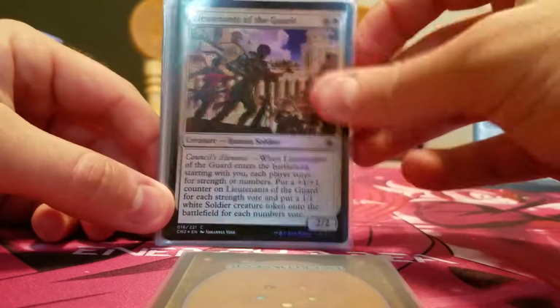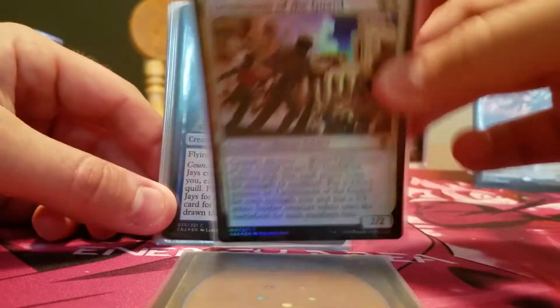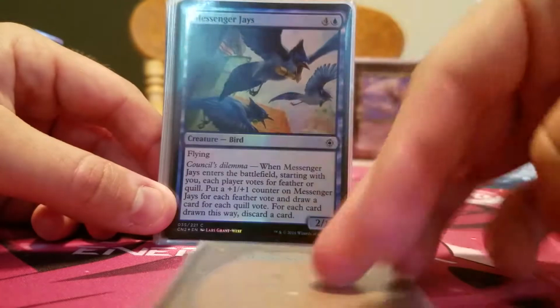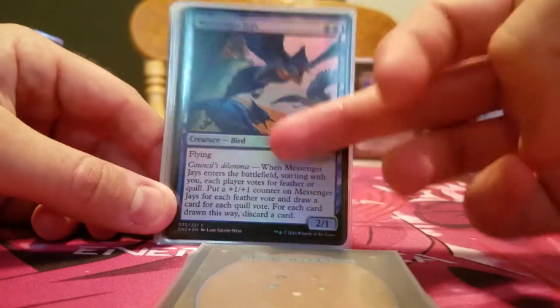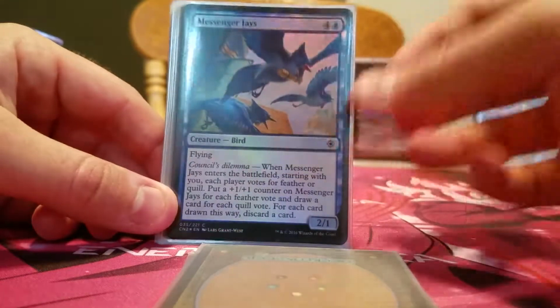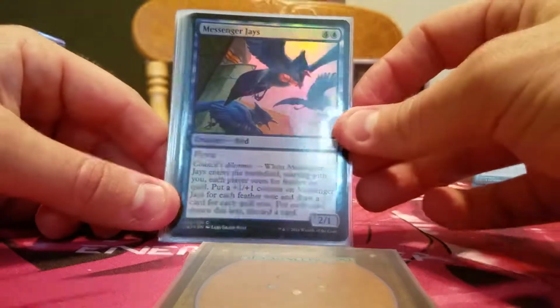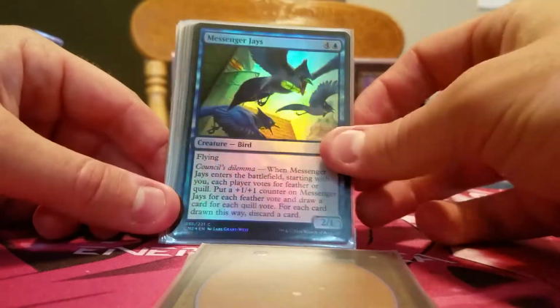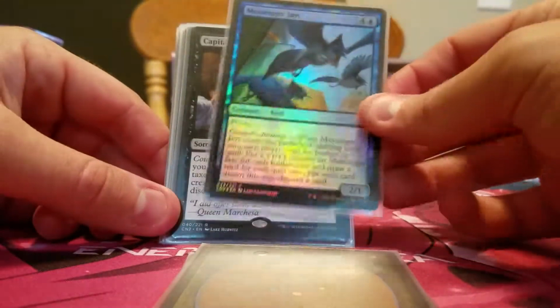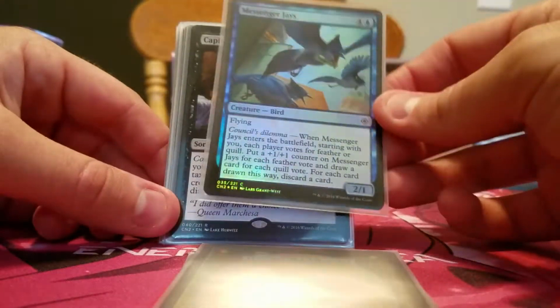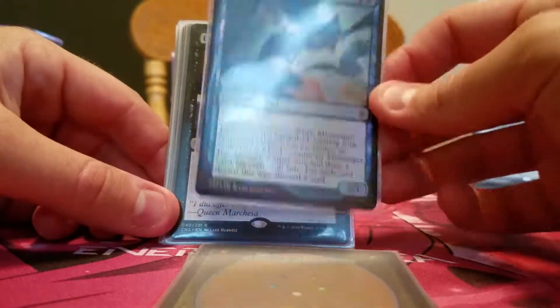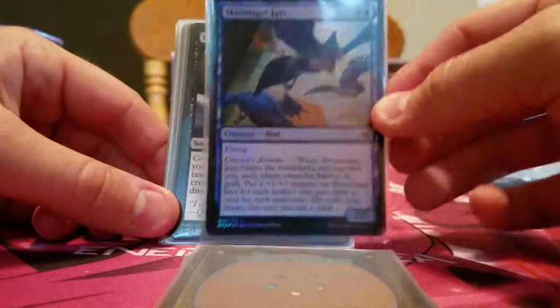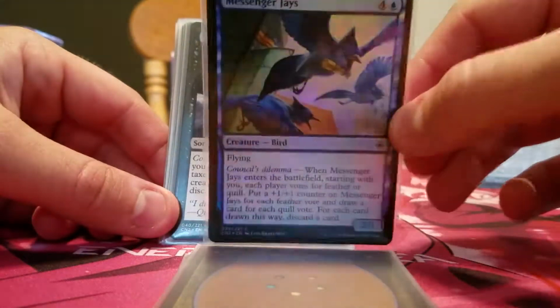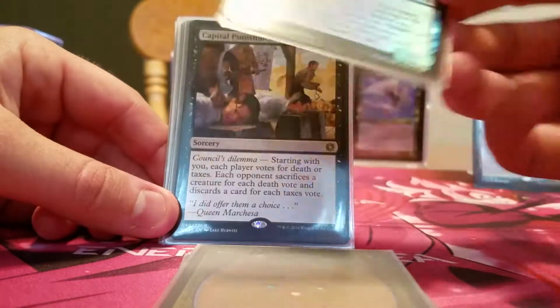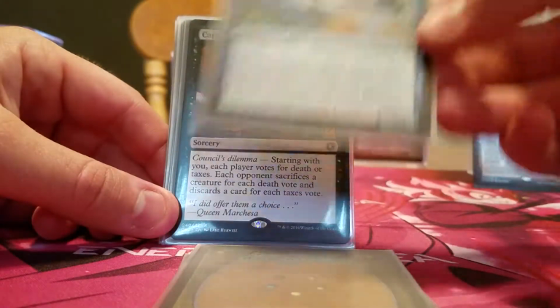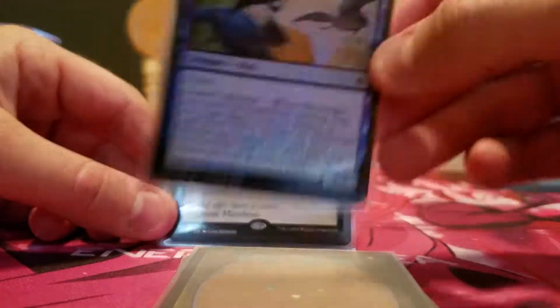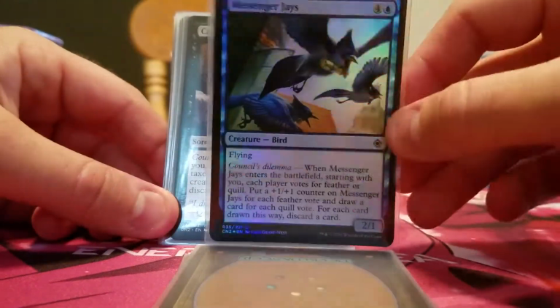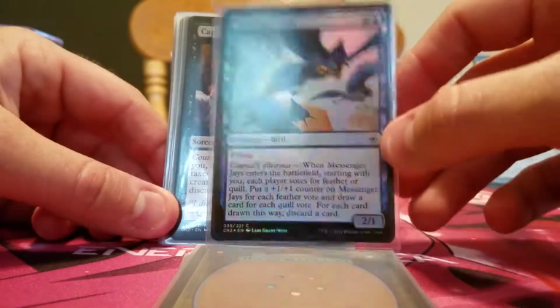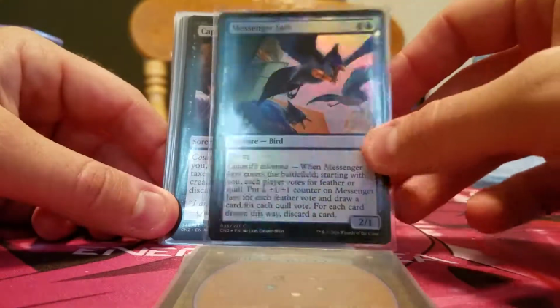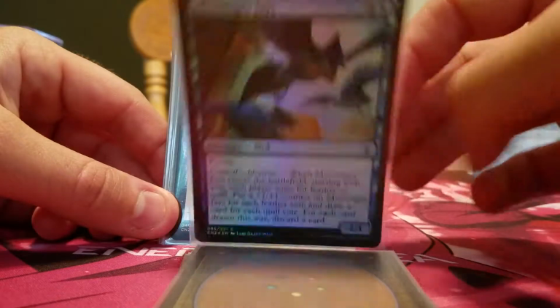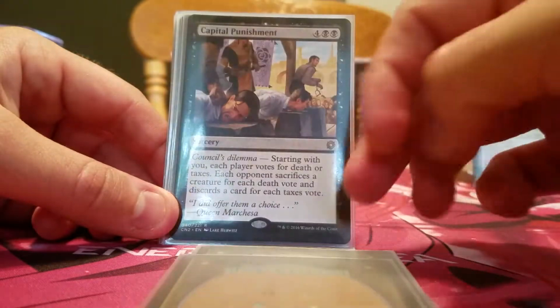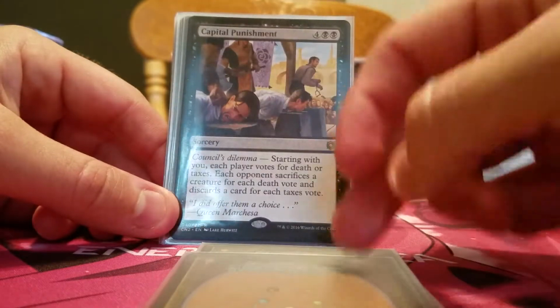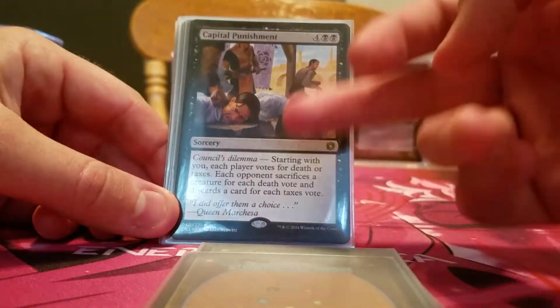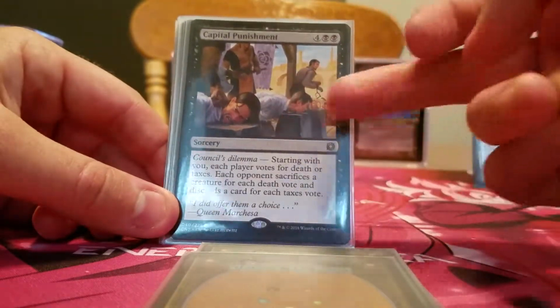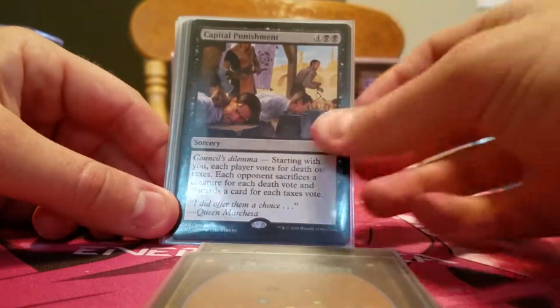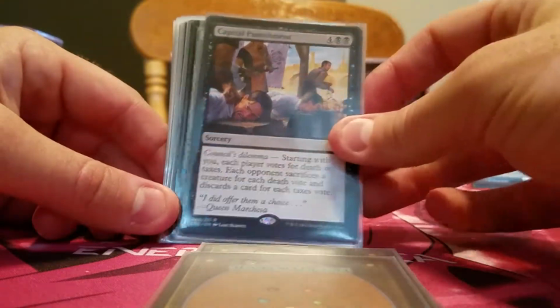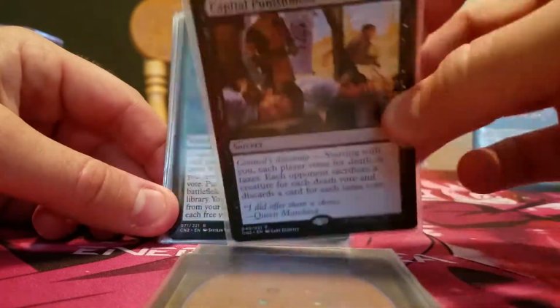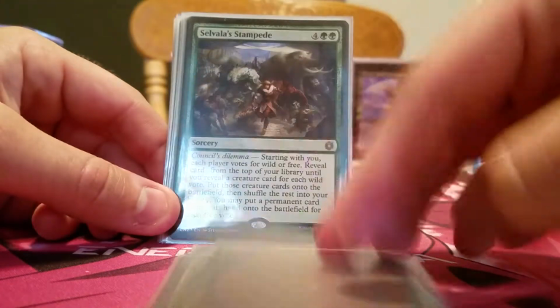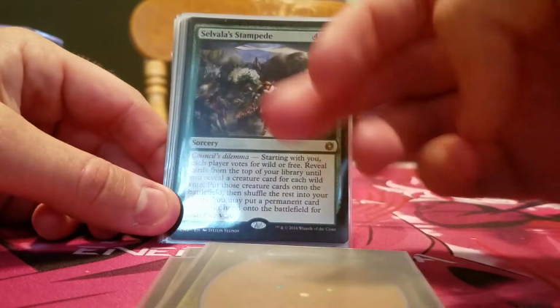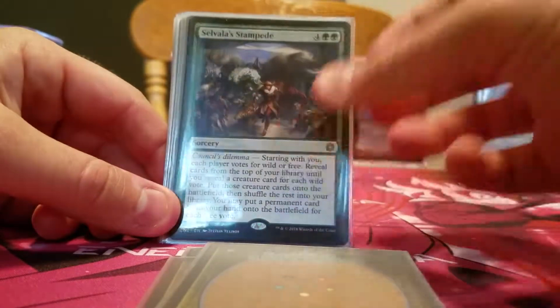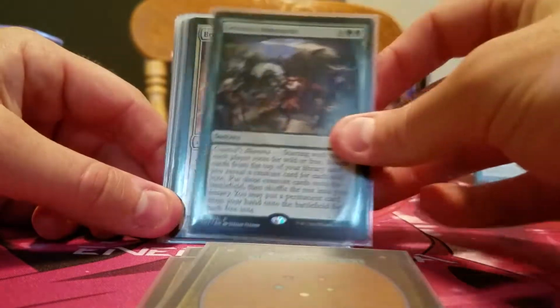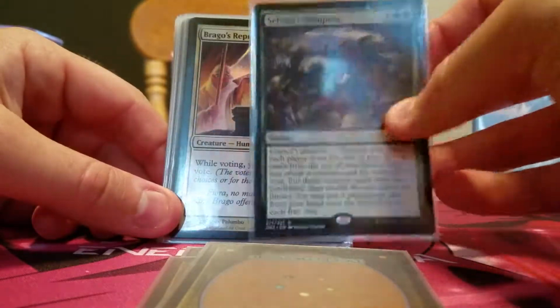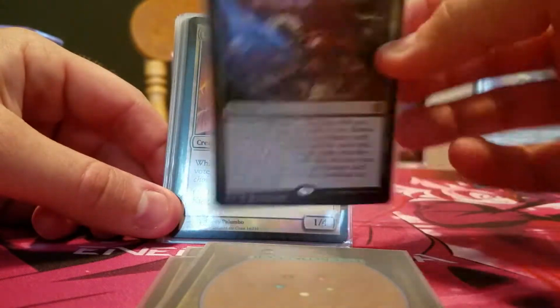Lieutenant of the Guard, Messenger Jays — depending on how people vote, they all have benefits to me. Capital Punishment and Selvala's Stampede round out the Council's Dilemma cards.